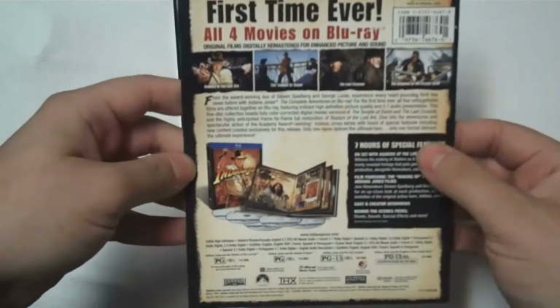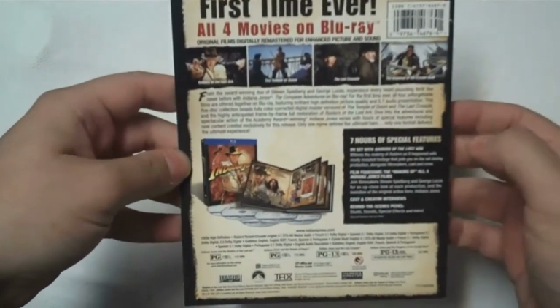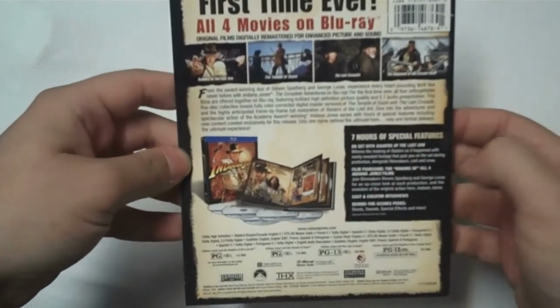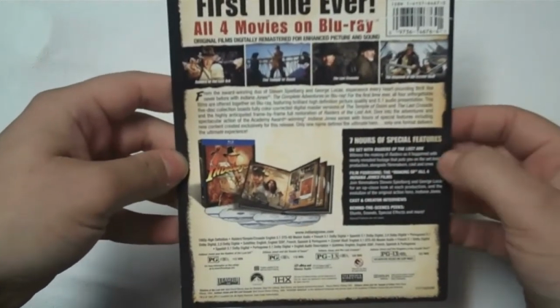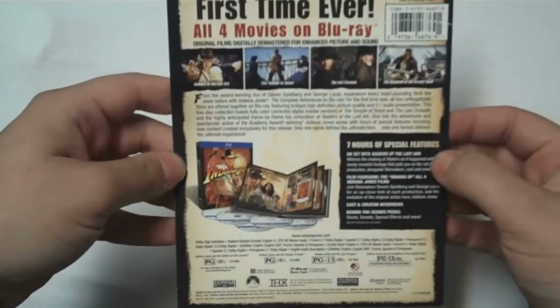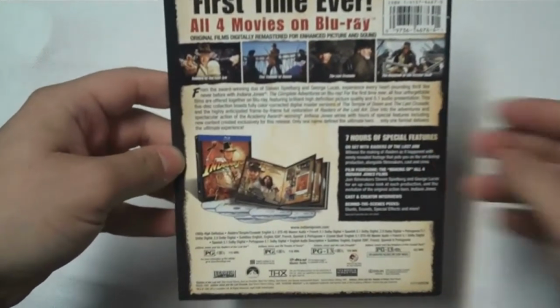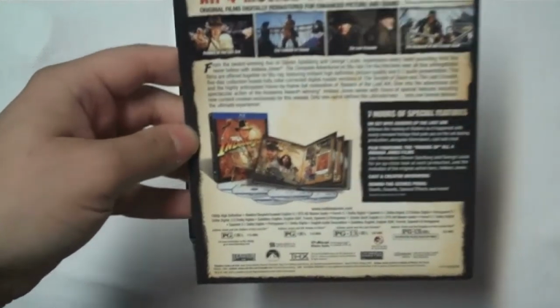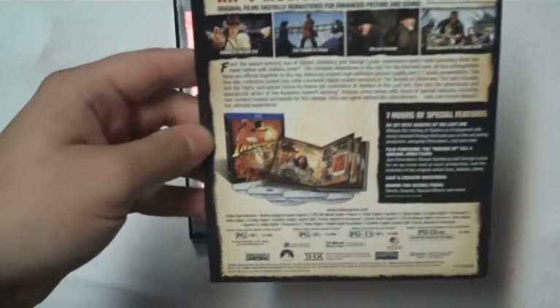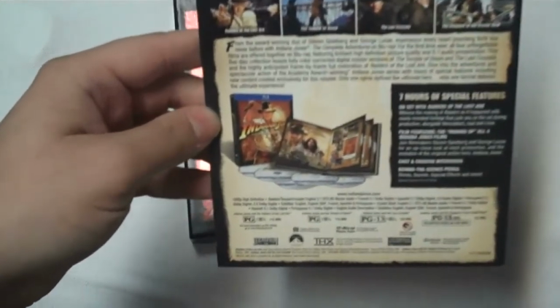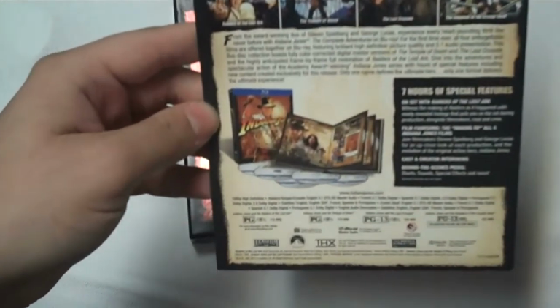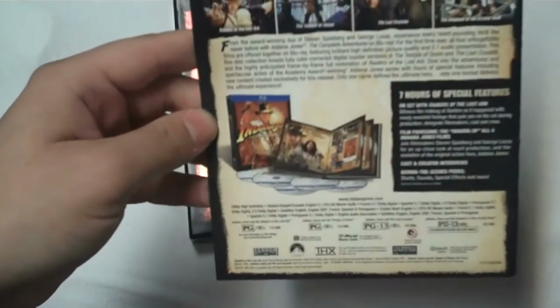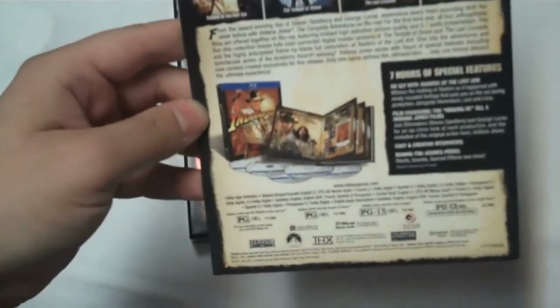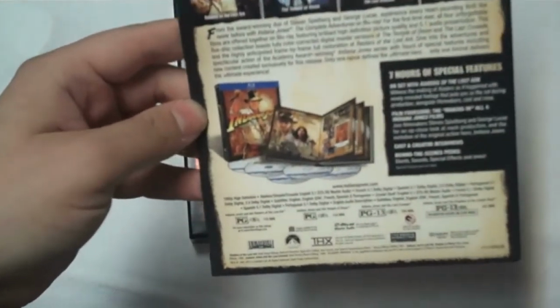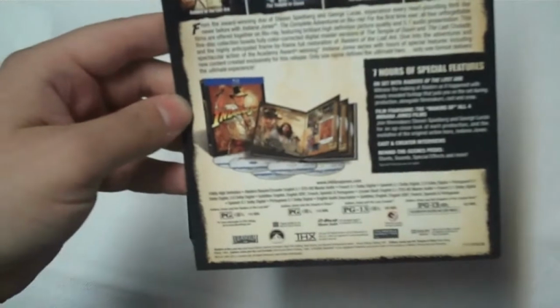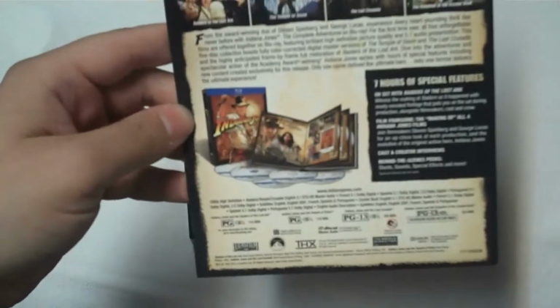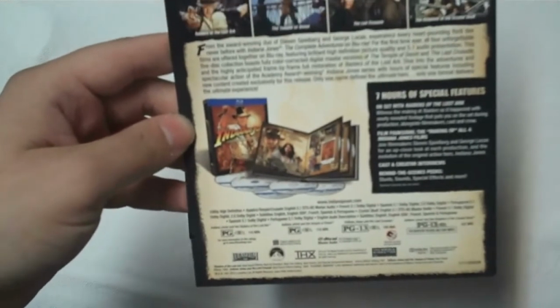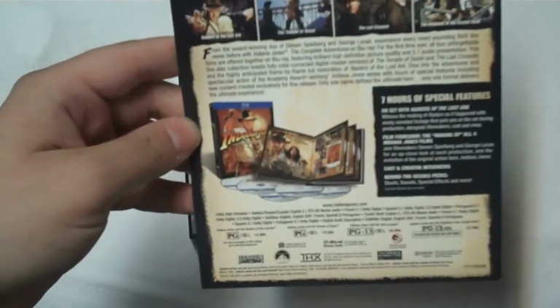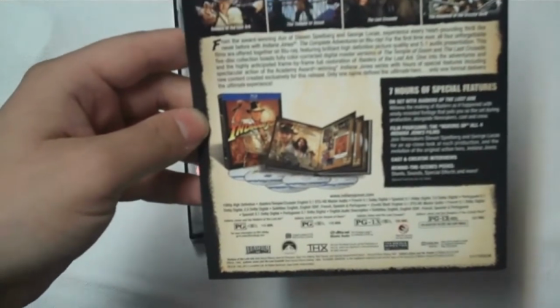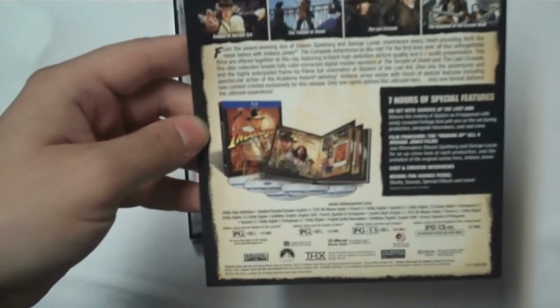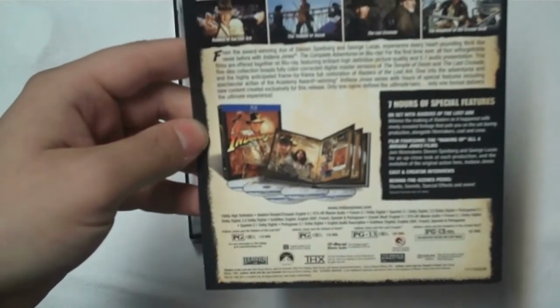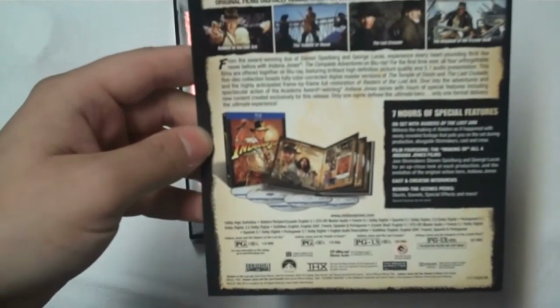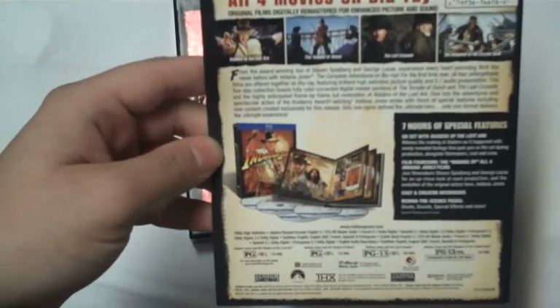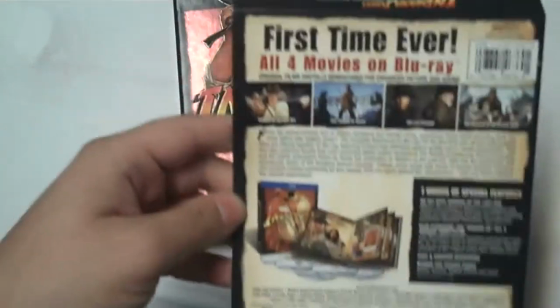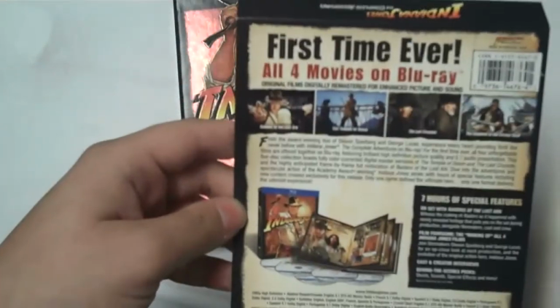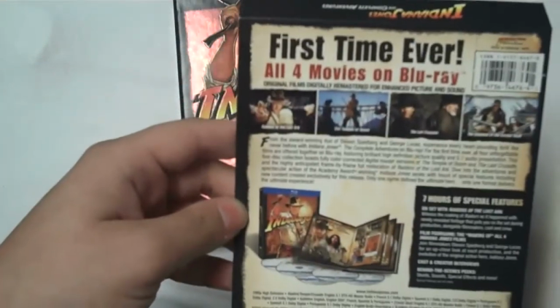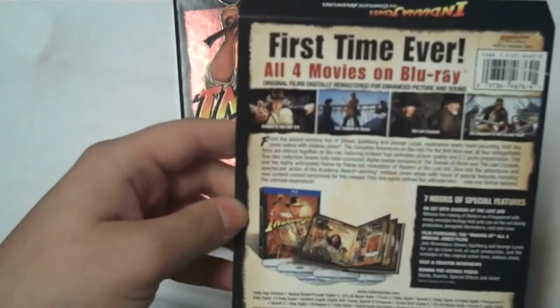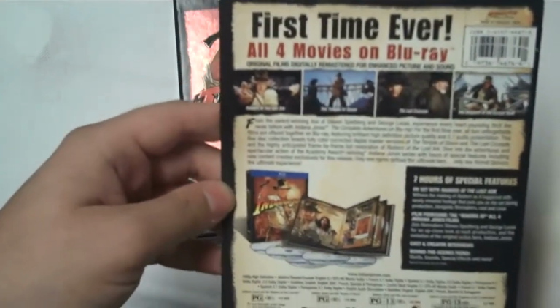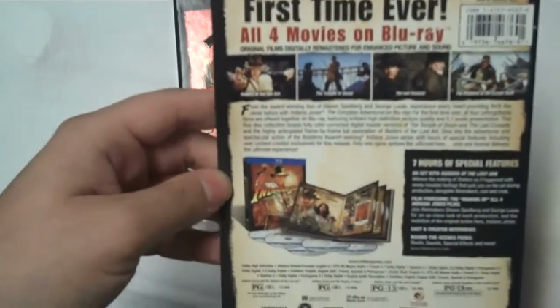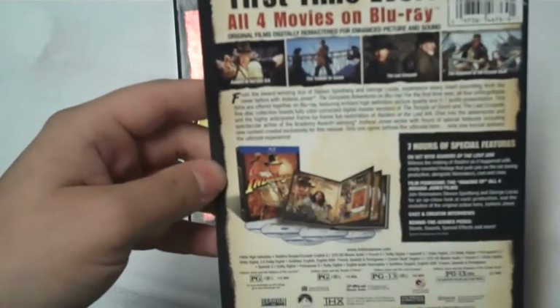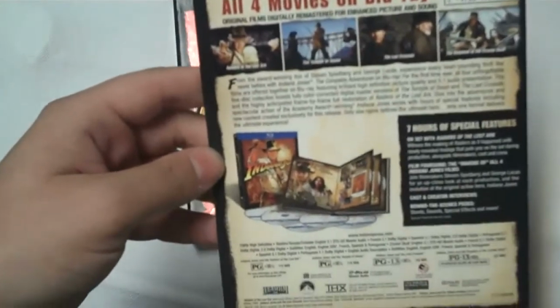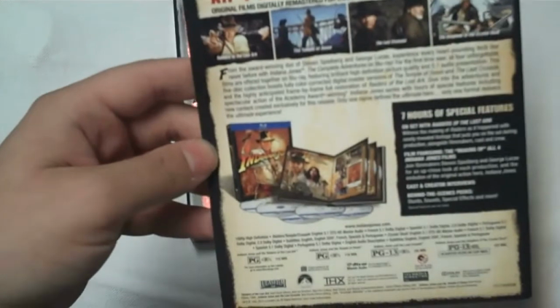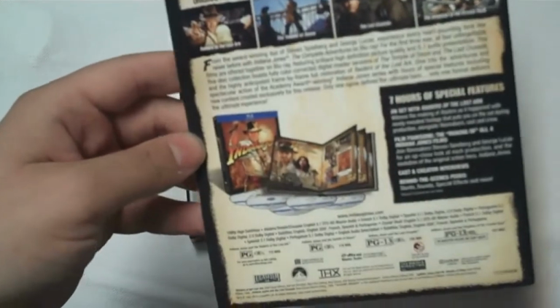First time ever, all four movies on Blu-ray. Seven hours of bonus features, which are excellent — I'll just spoil that for you already. All four films, including Crystal Skull, of course.